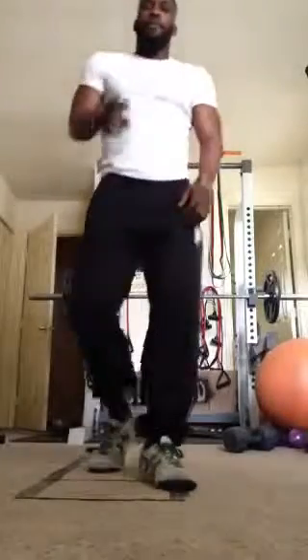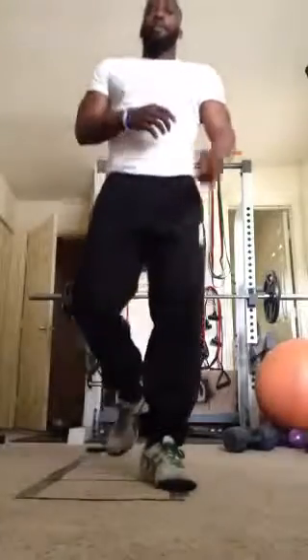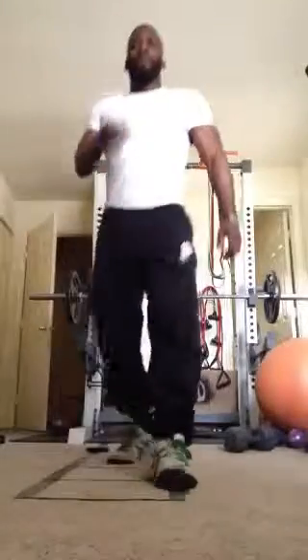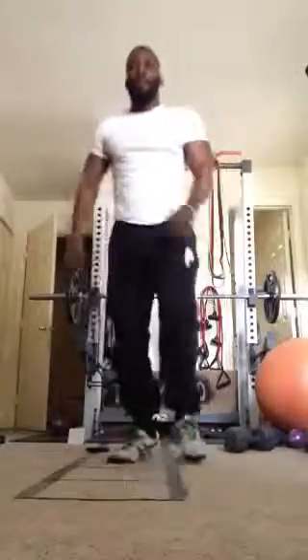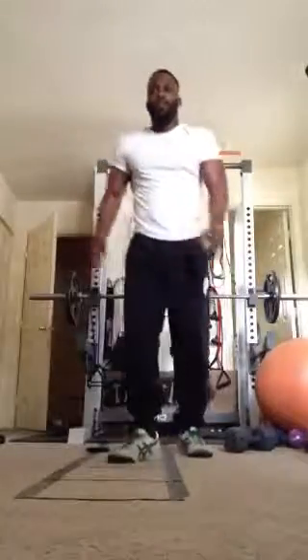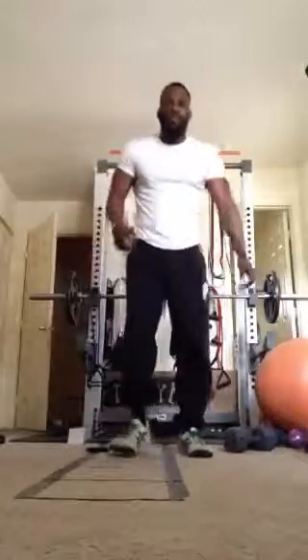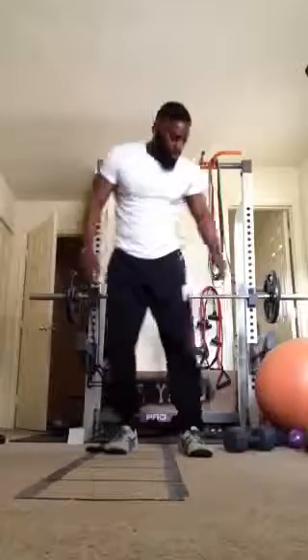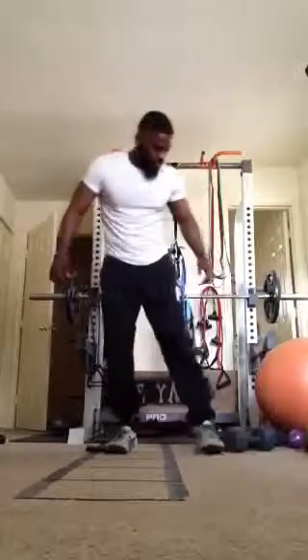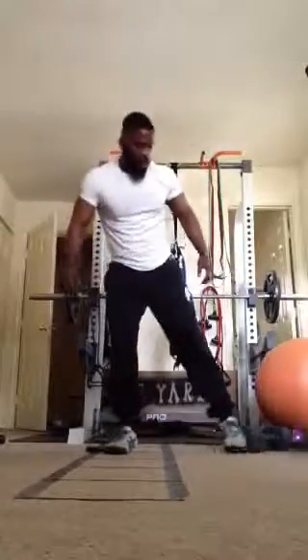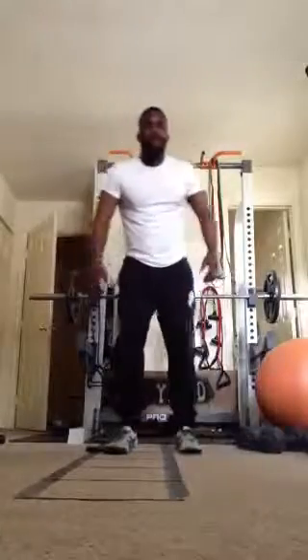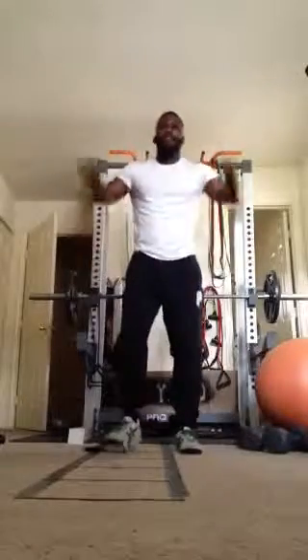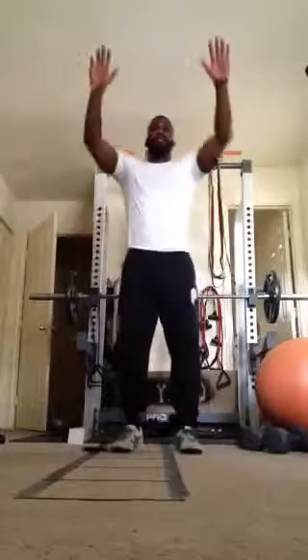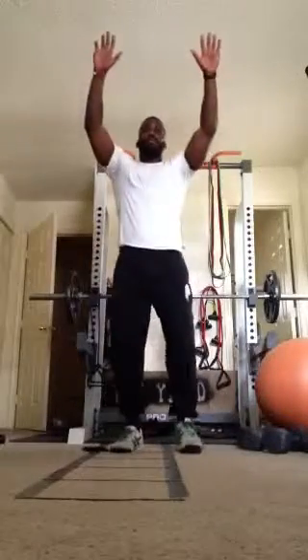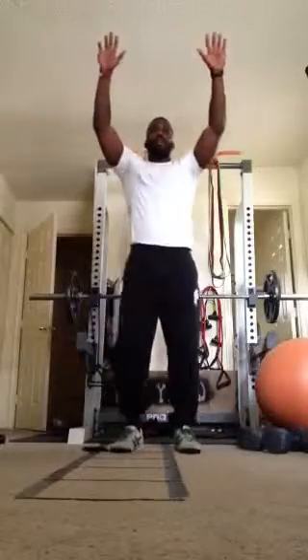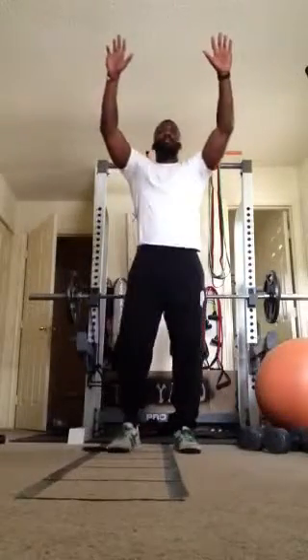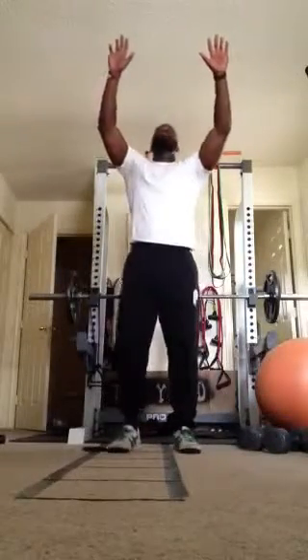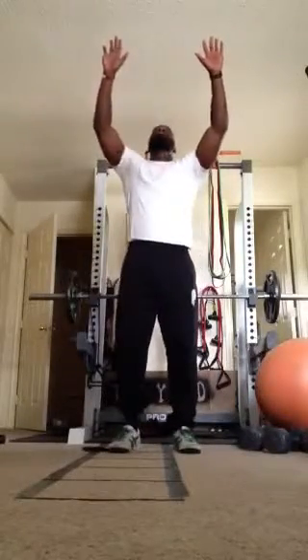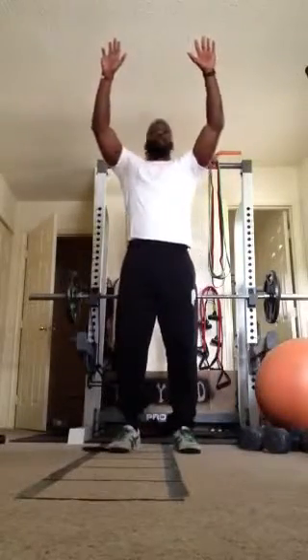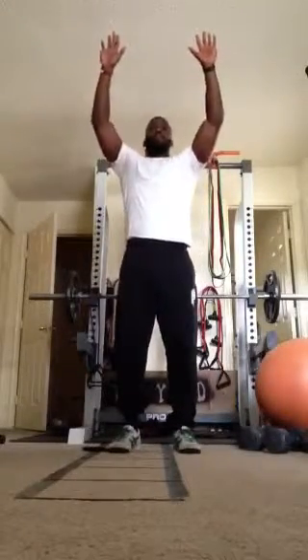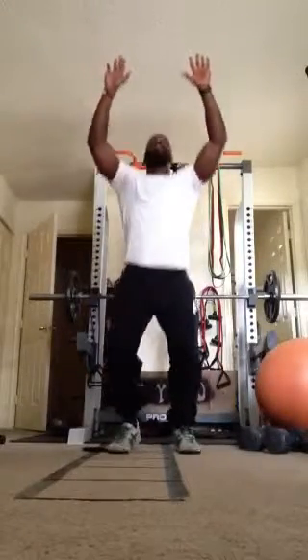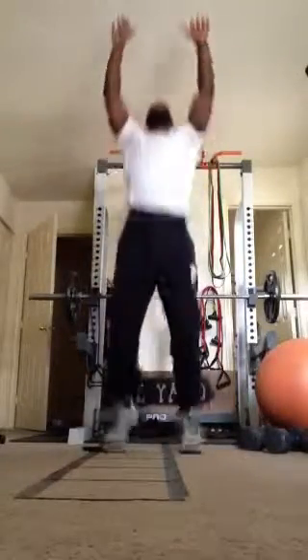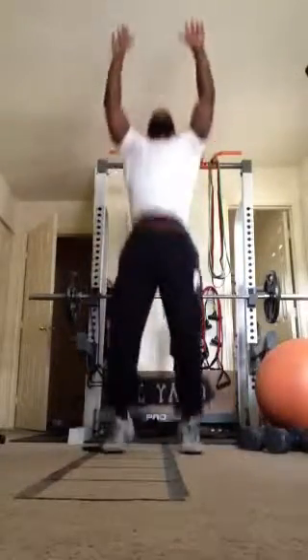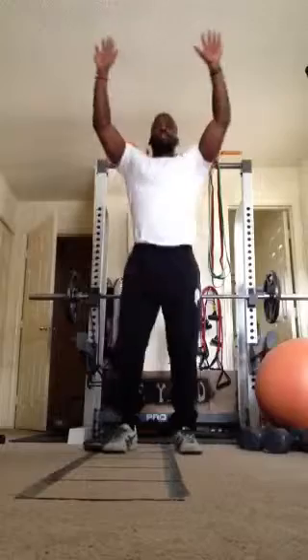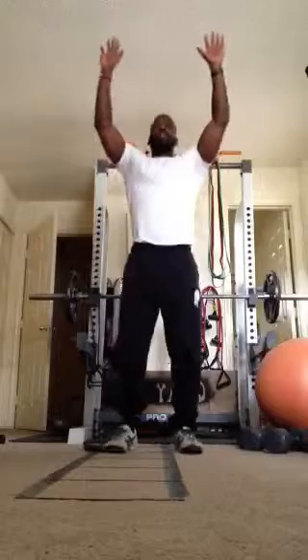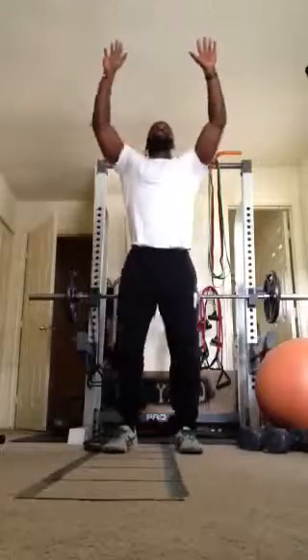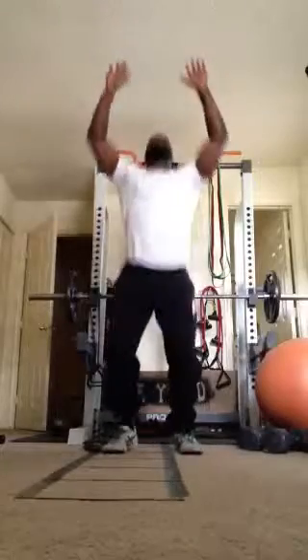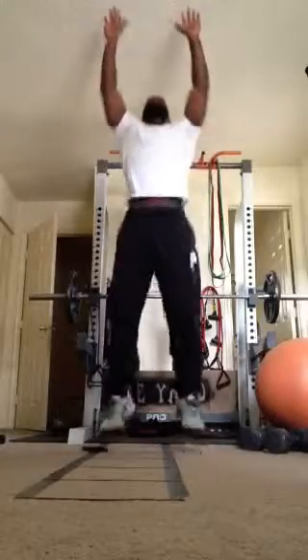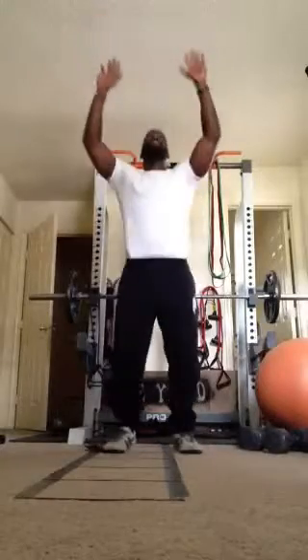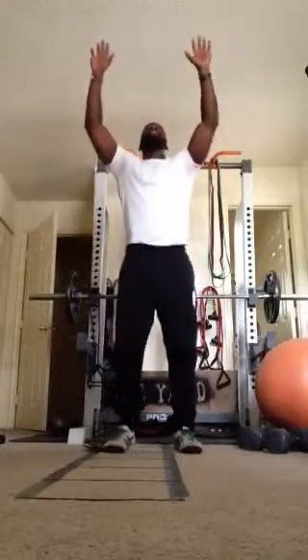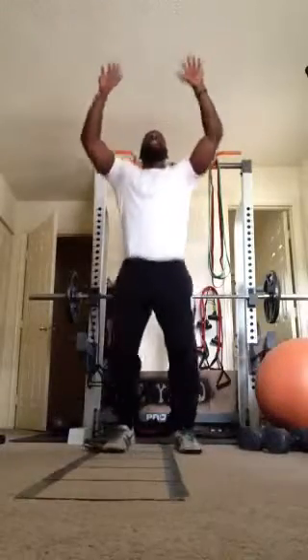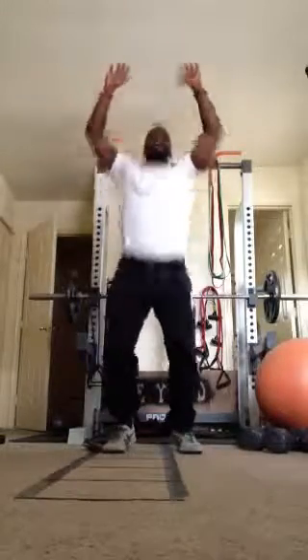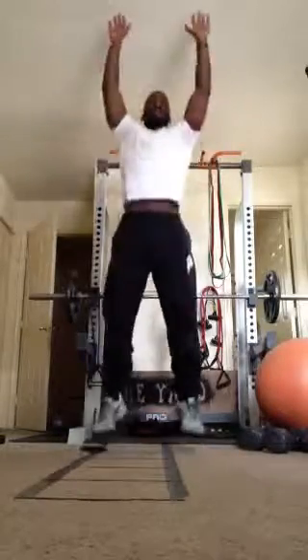From there, we got vertical jumps. Feet shoulder width apart, hands up. All we're doing is jumping straight up as high as we can.